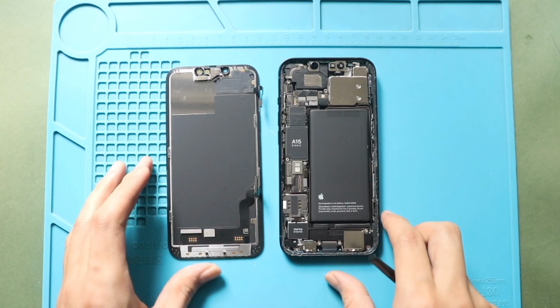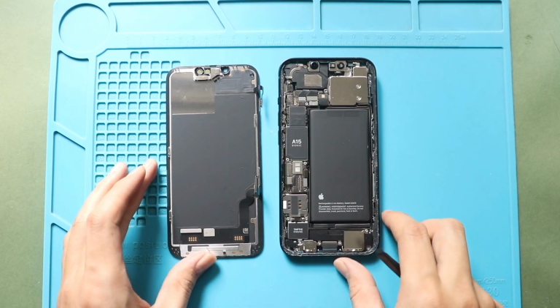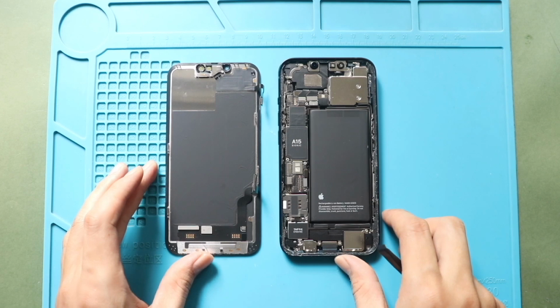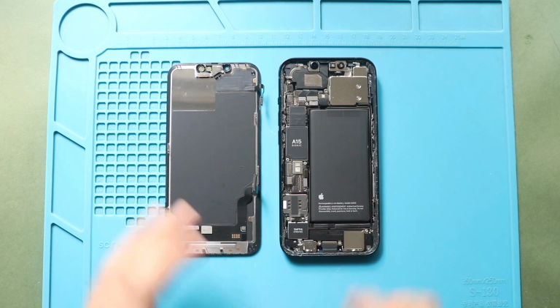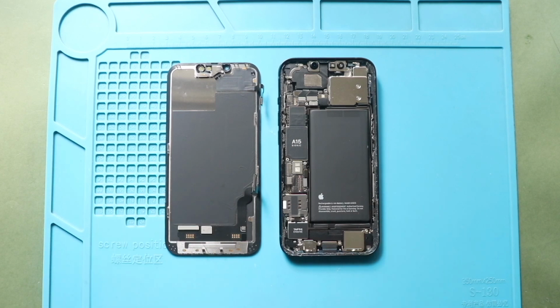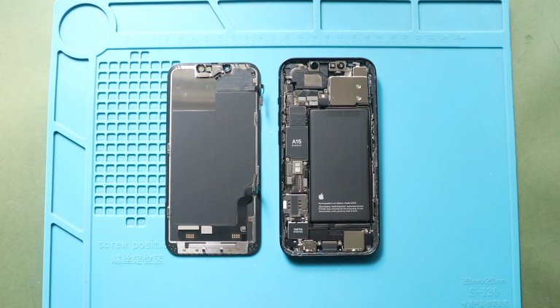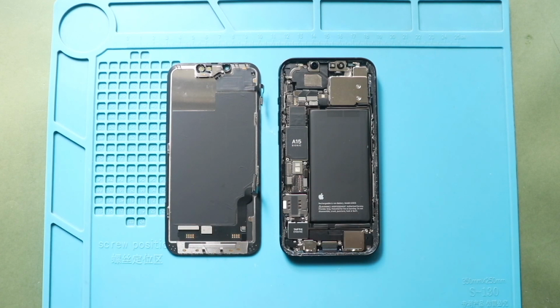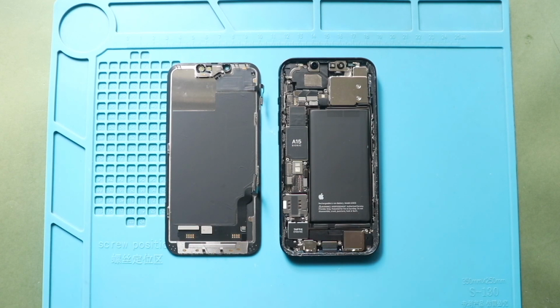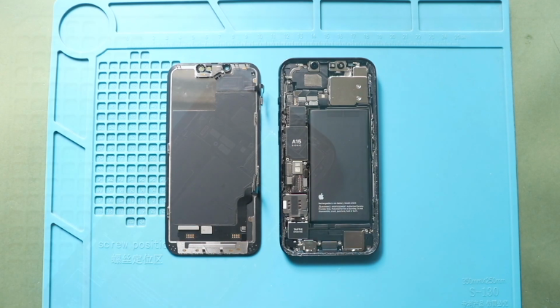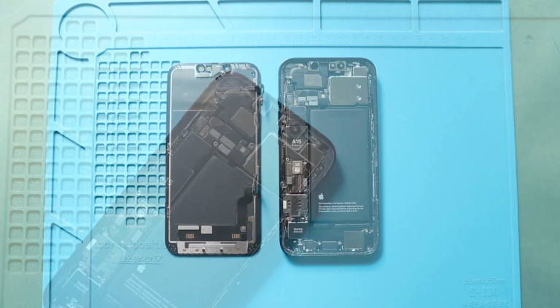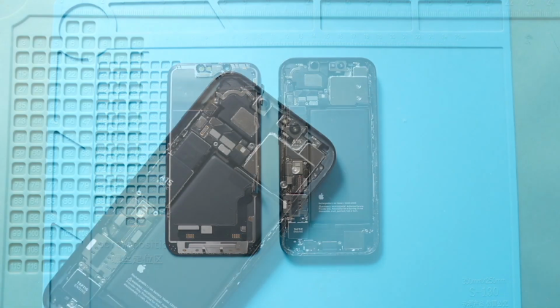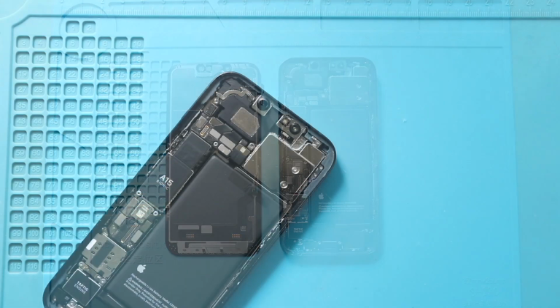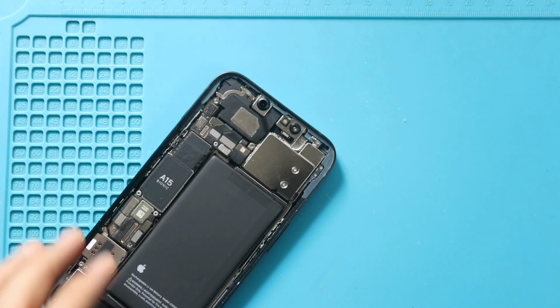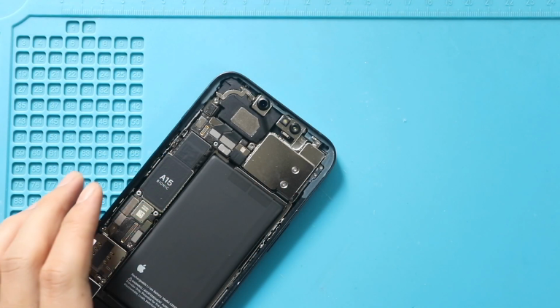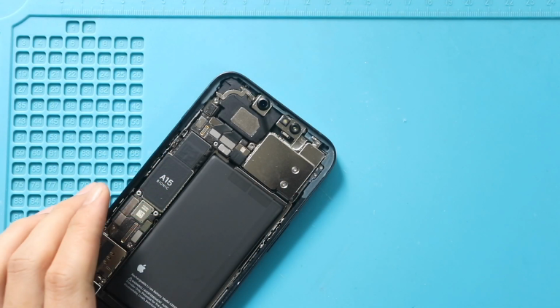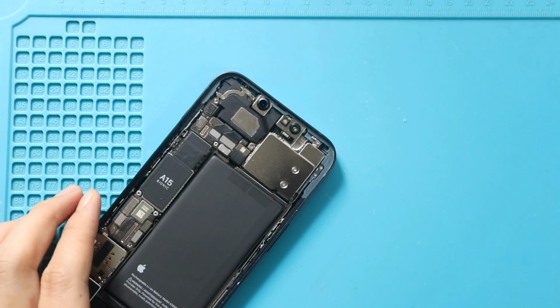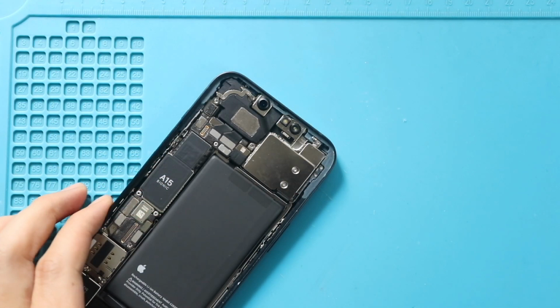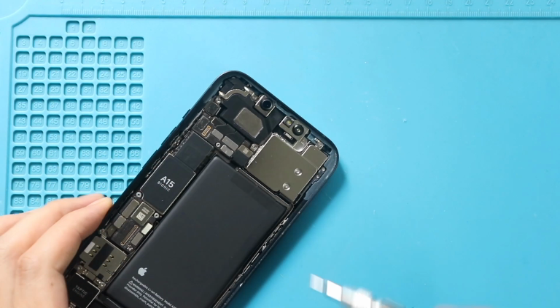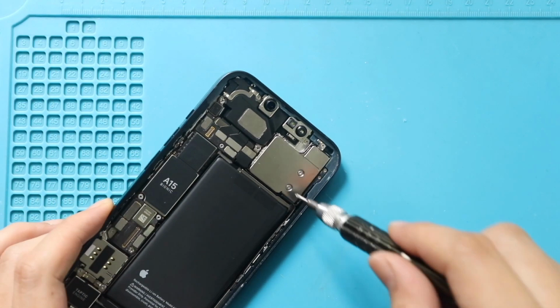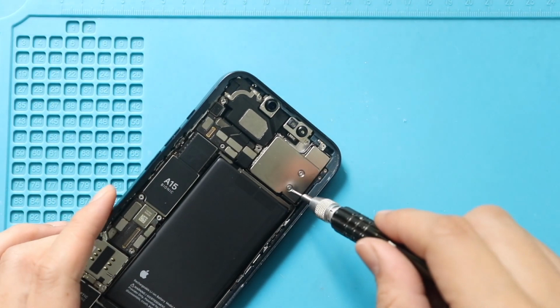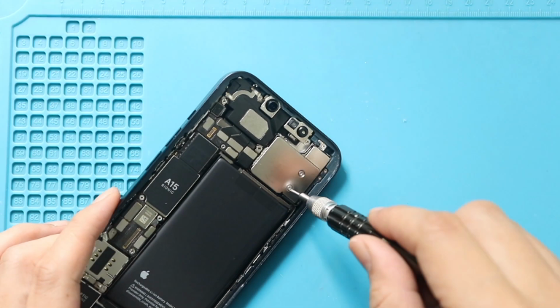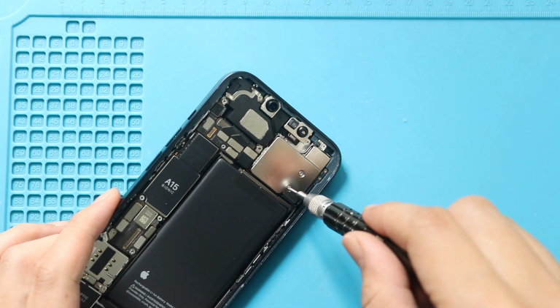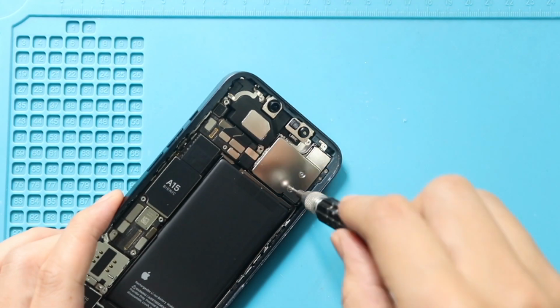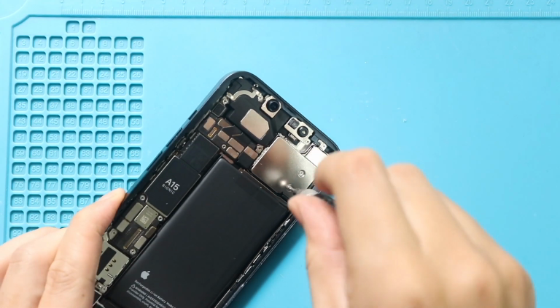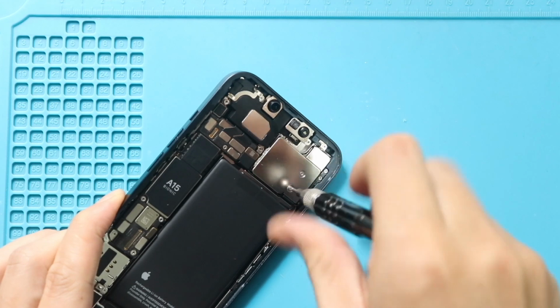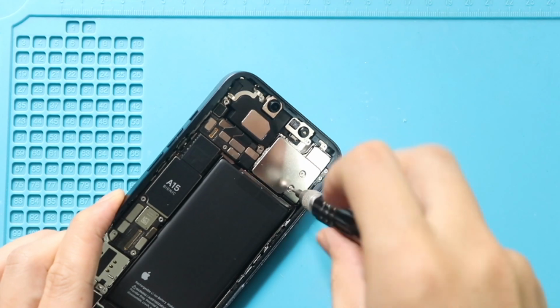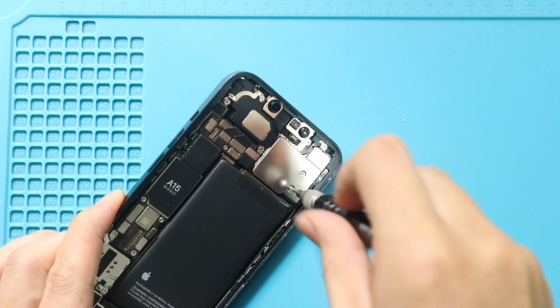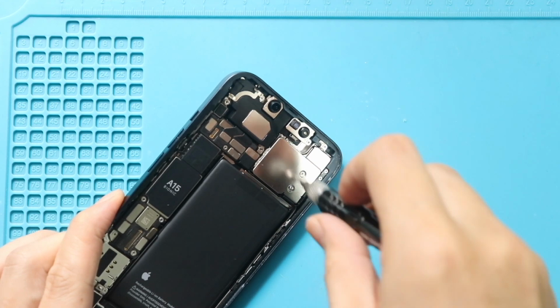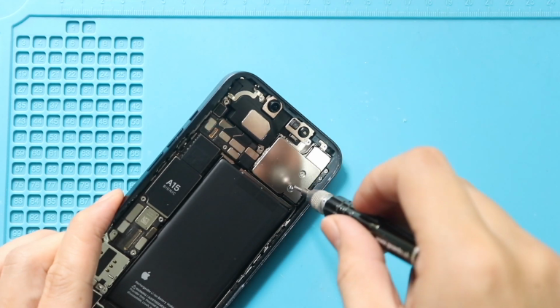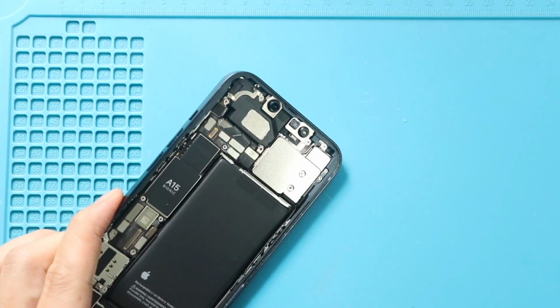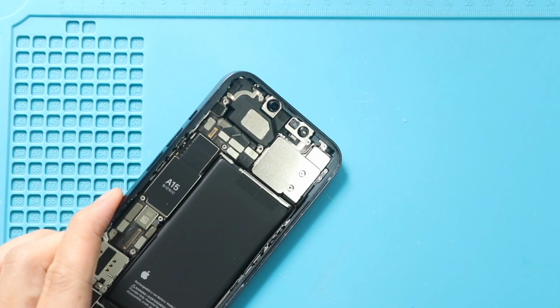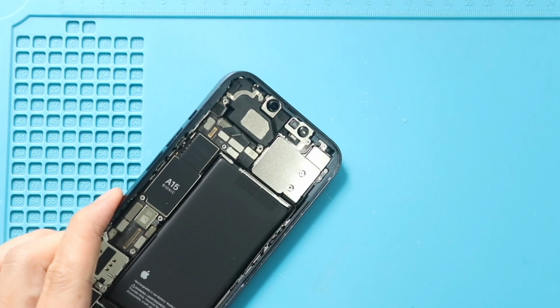Next, take out the non-working rear camera from the body. First, pull out the camera module shield by undoing three screws.